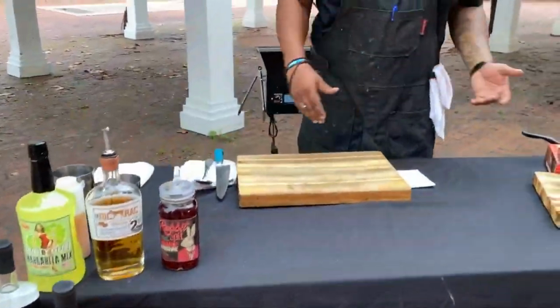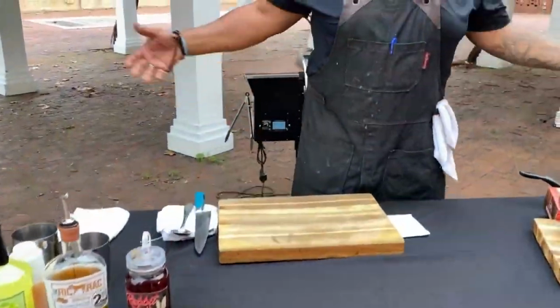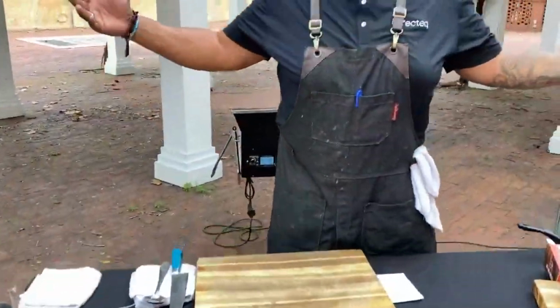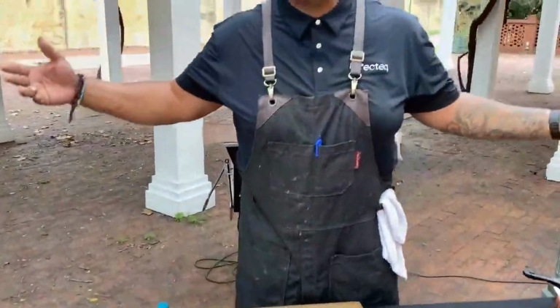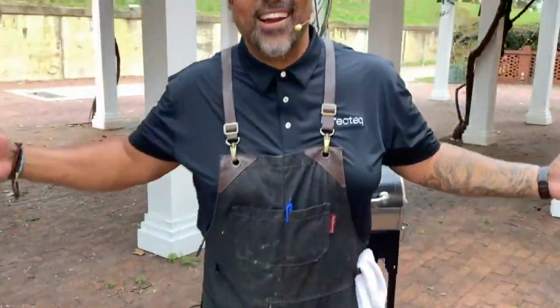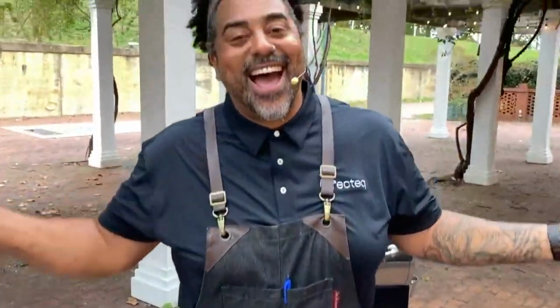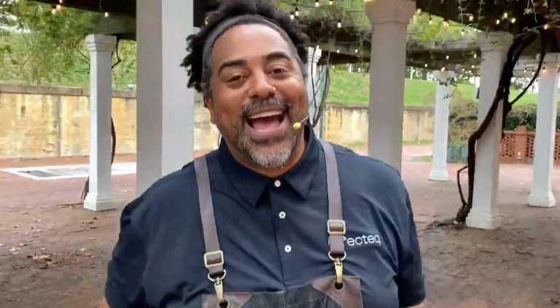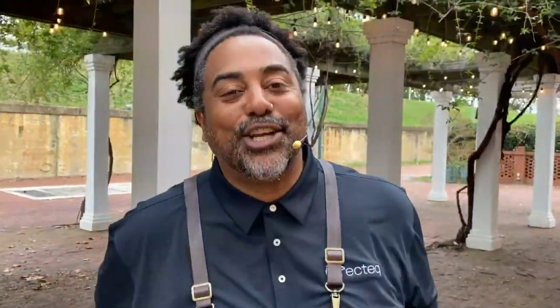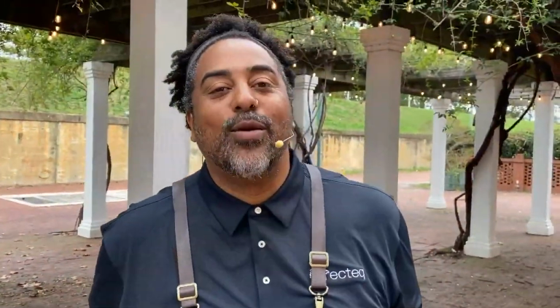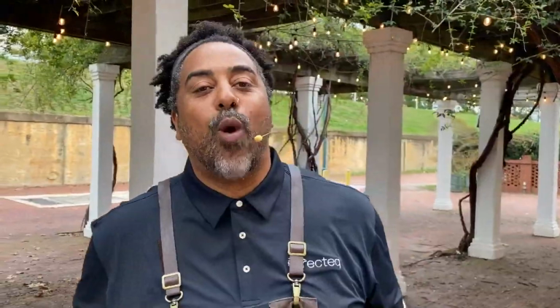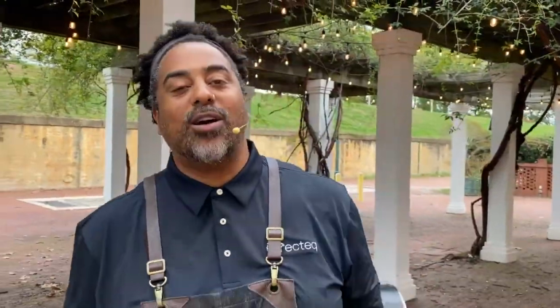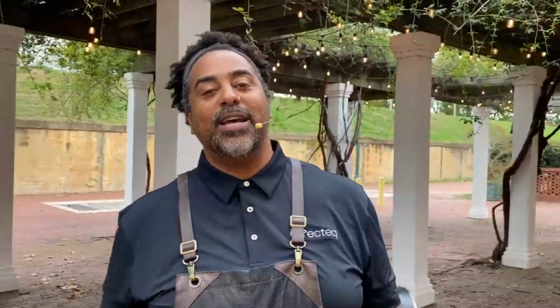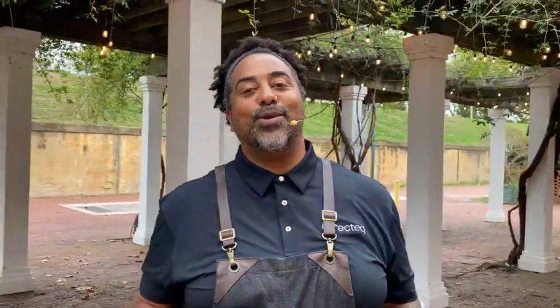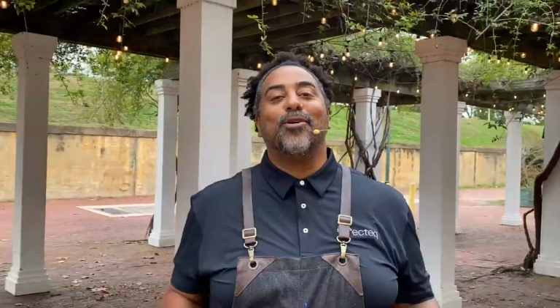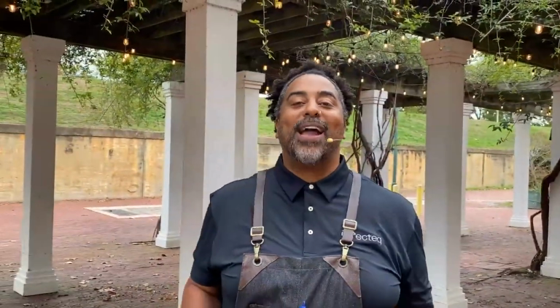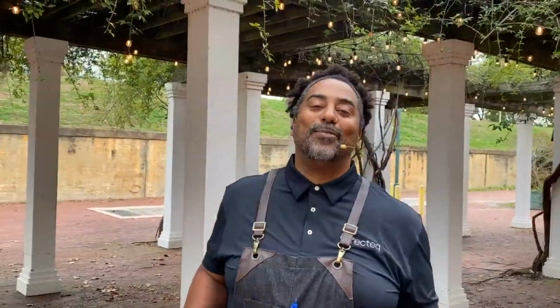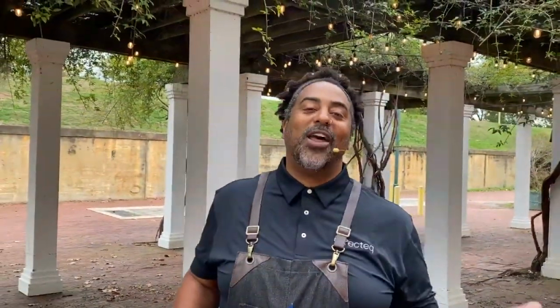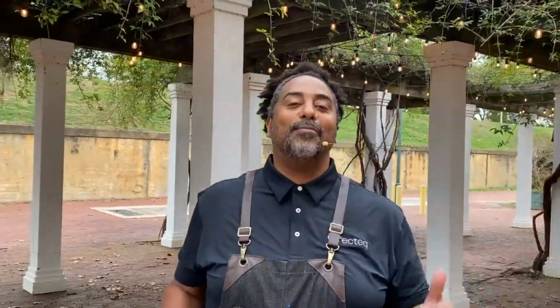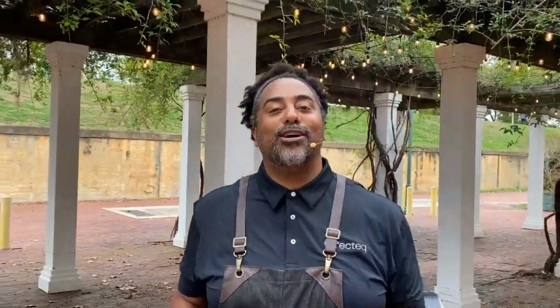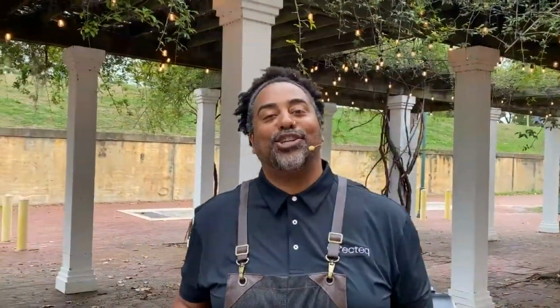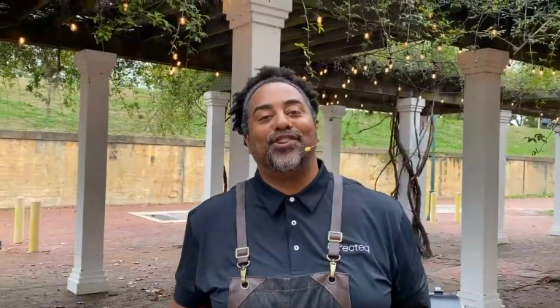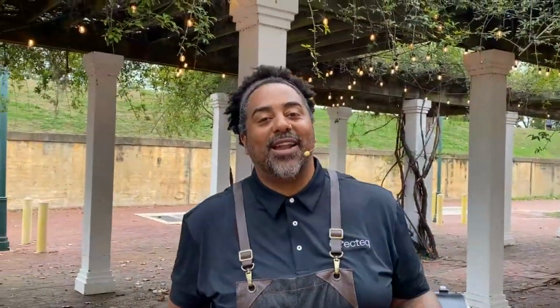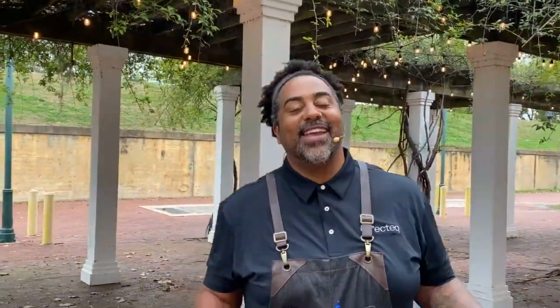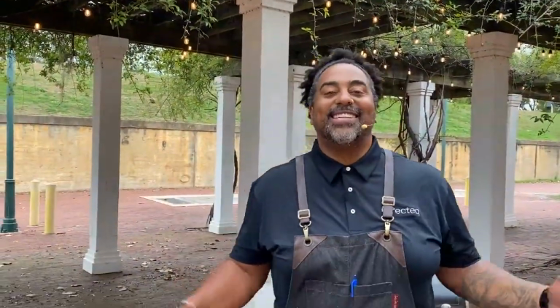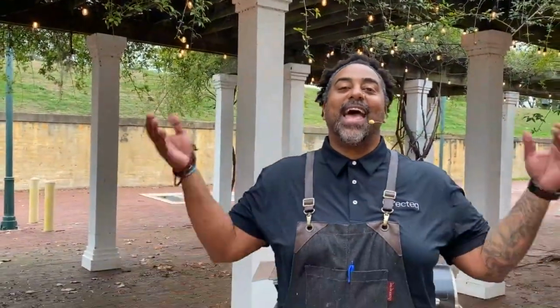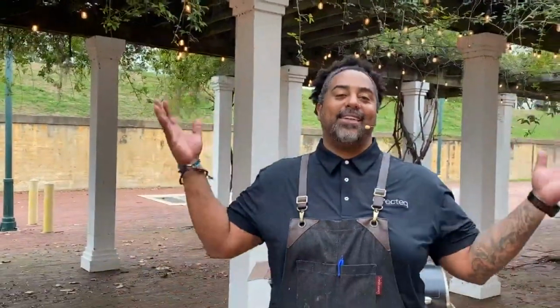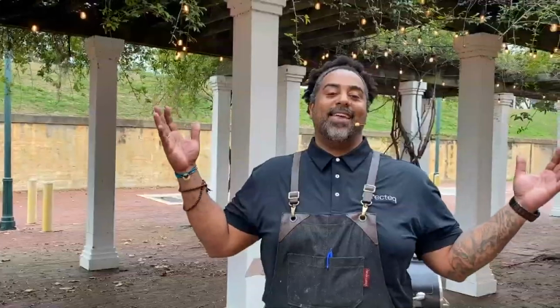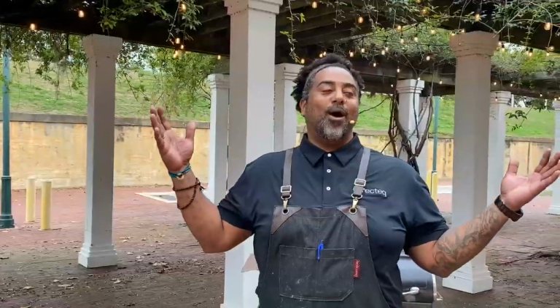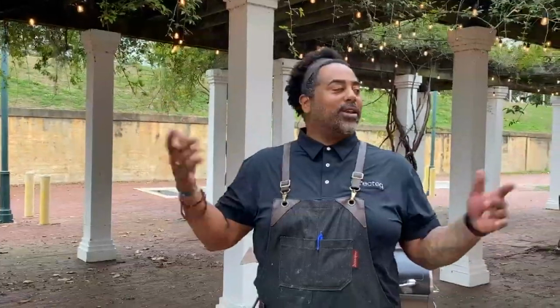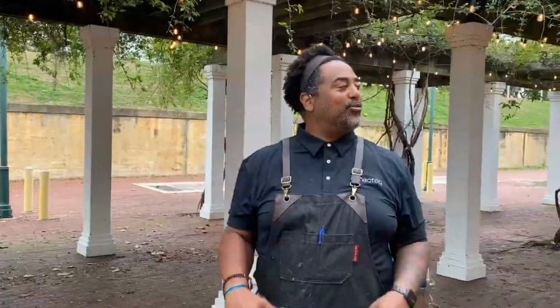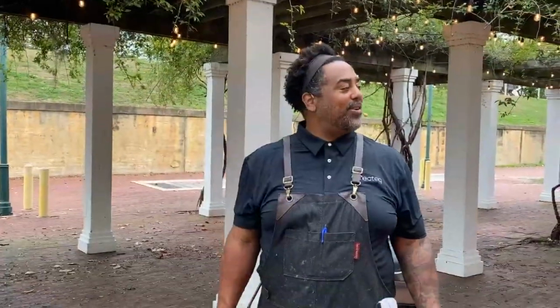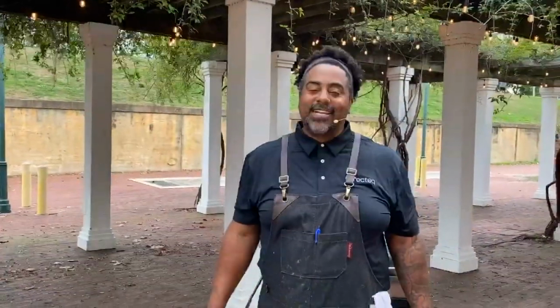What is up, America? How are you guys doing? Welcome to another Backyard and Beyond. I'm your host, Chef John. And today, we're downtown Augusta.